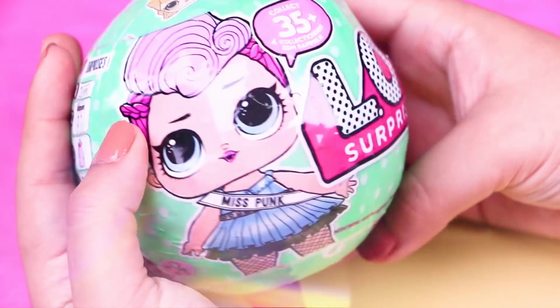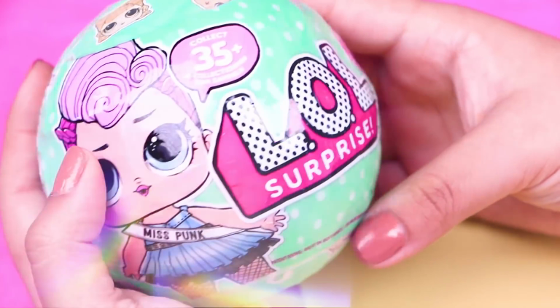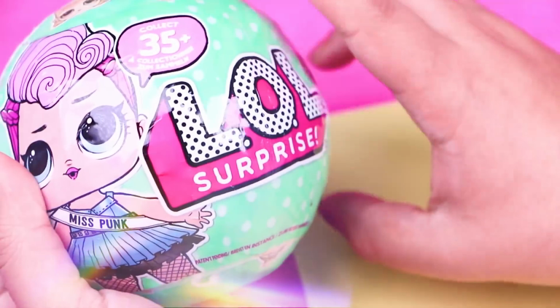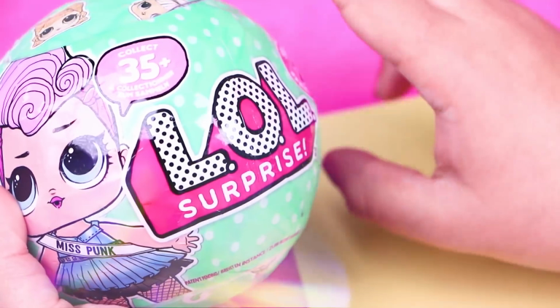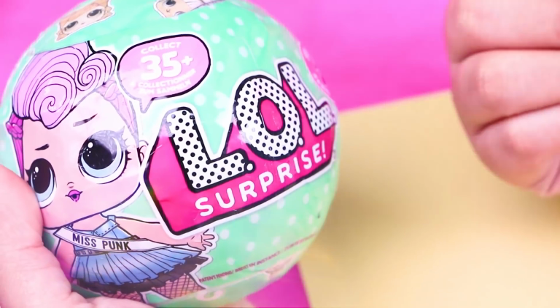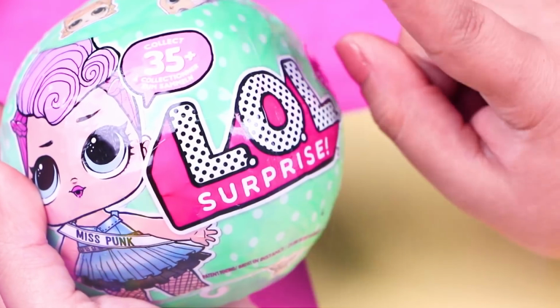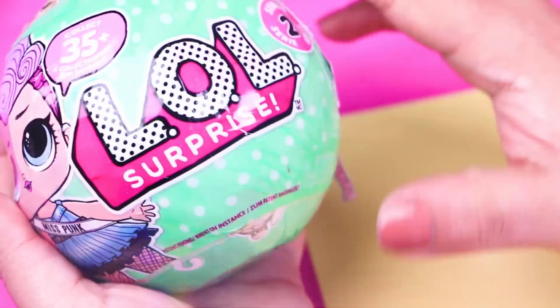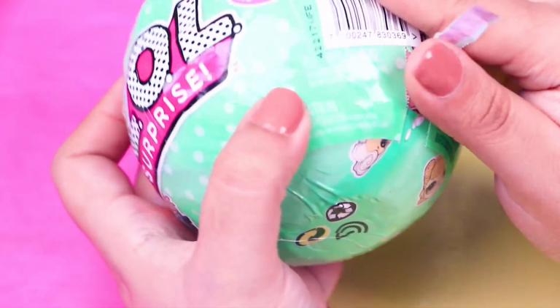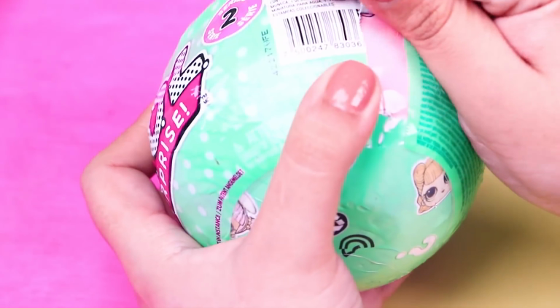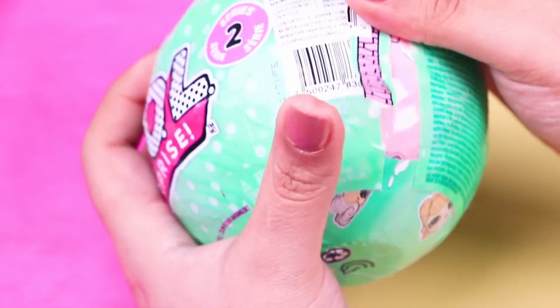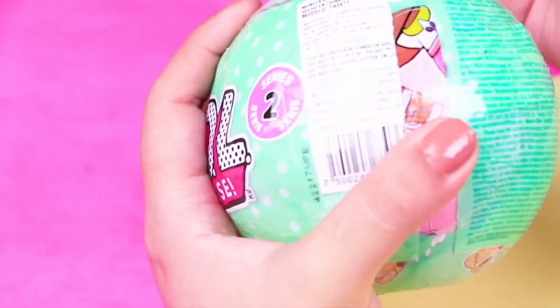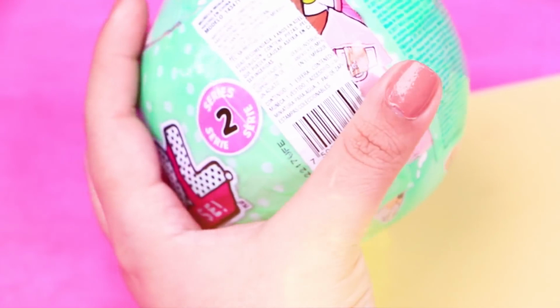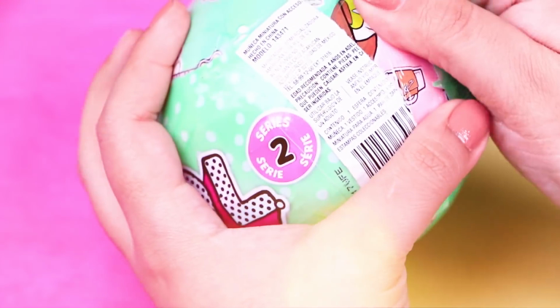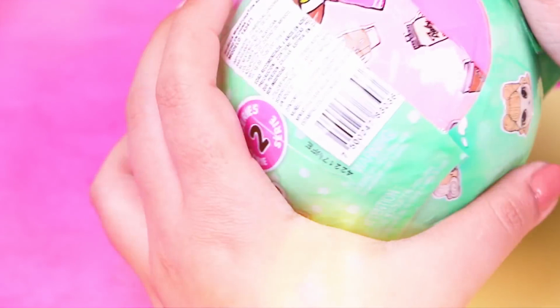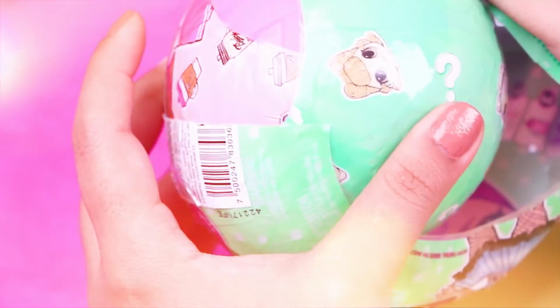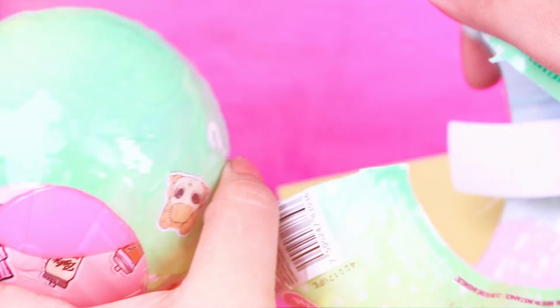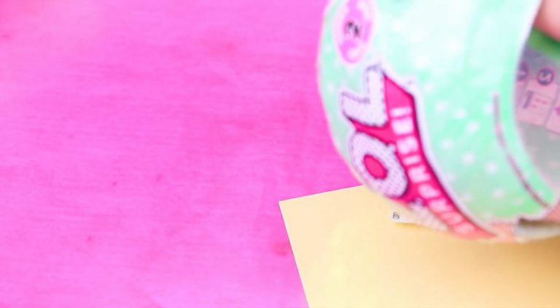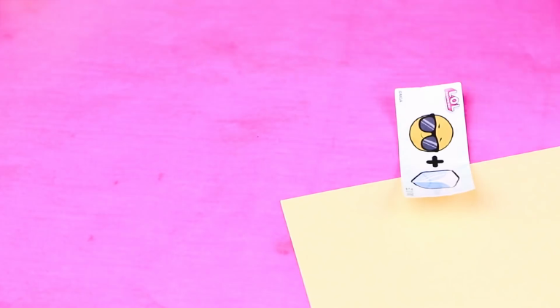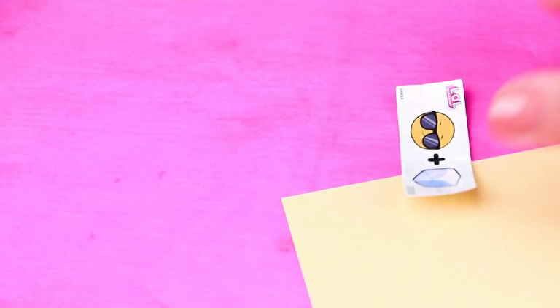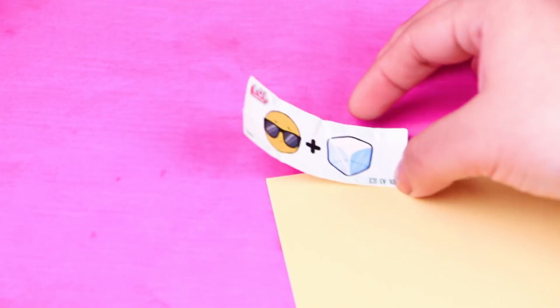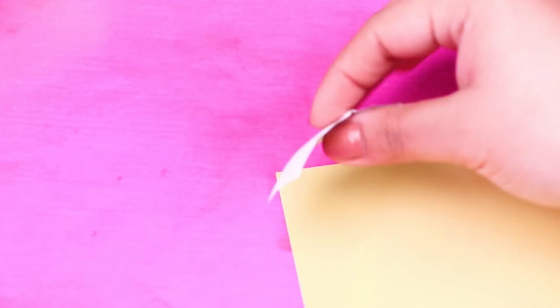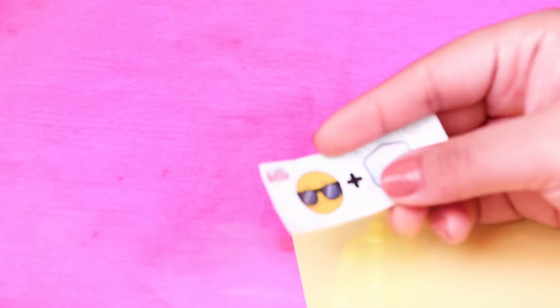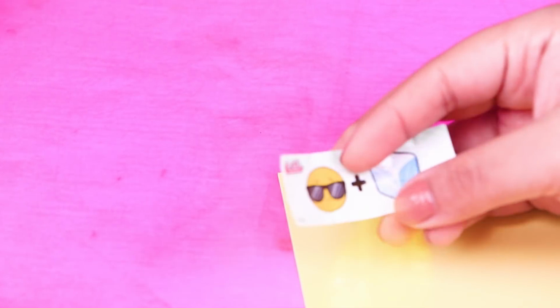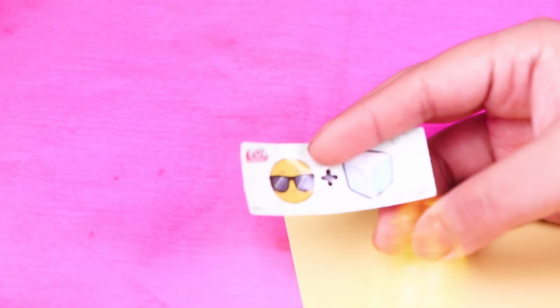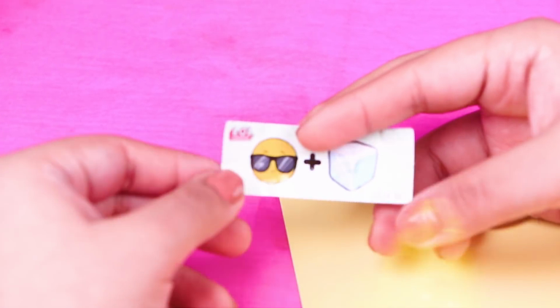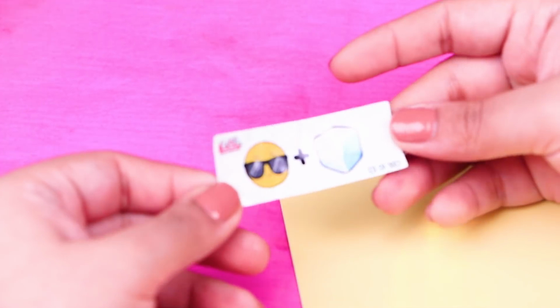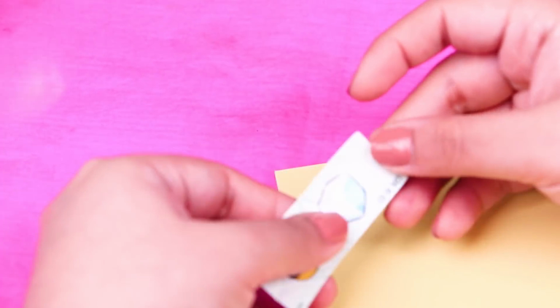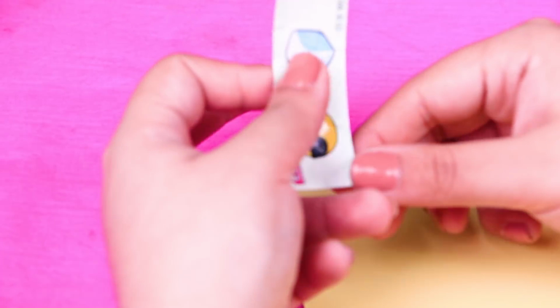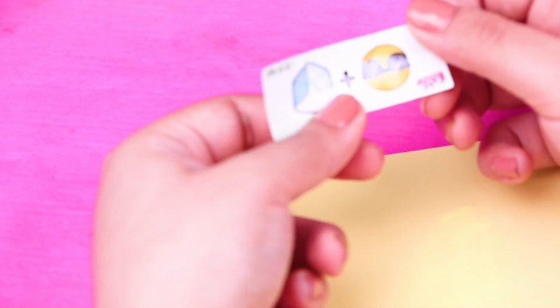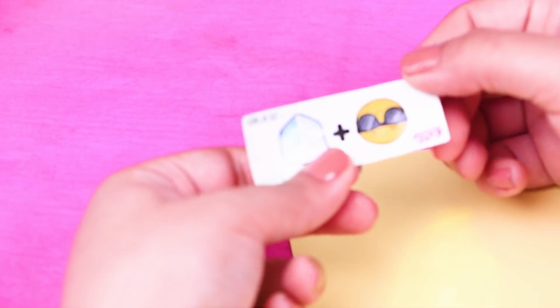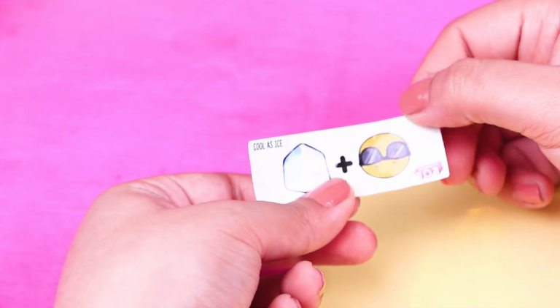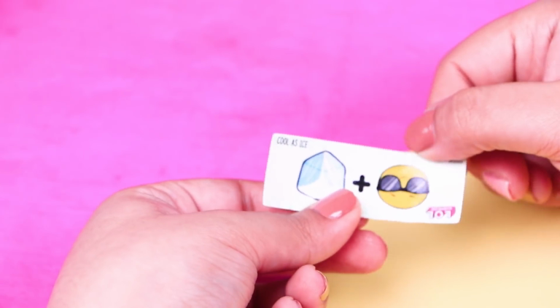Here's our first LOL doll ball, so let's remove the first layer to discover the secret message — and here it is! There's a face with sunglasses and a nice cube. It means cool and nice size! Love it!